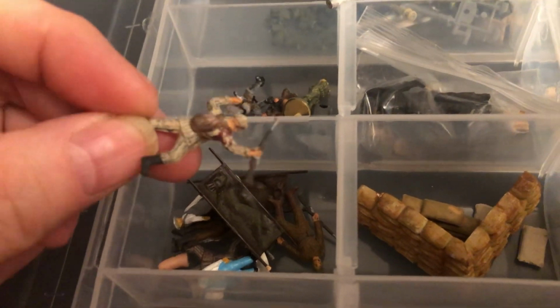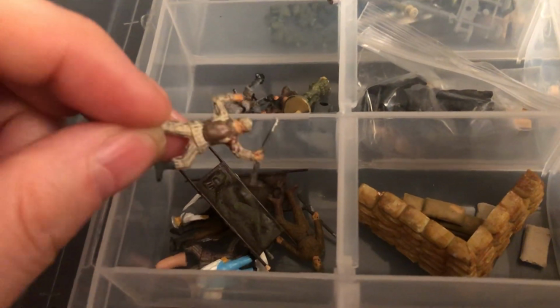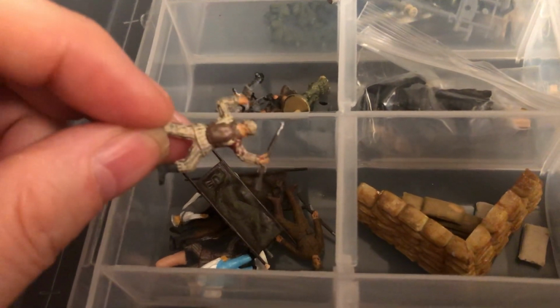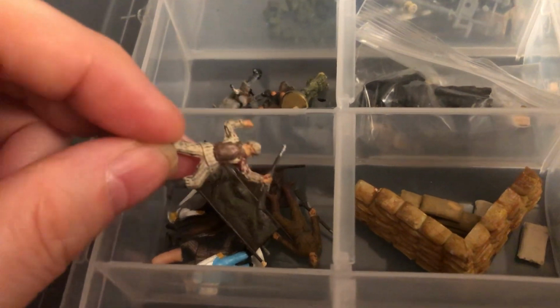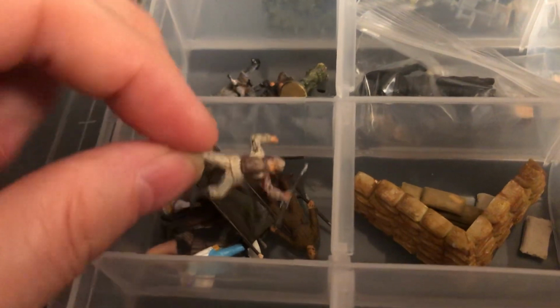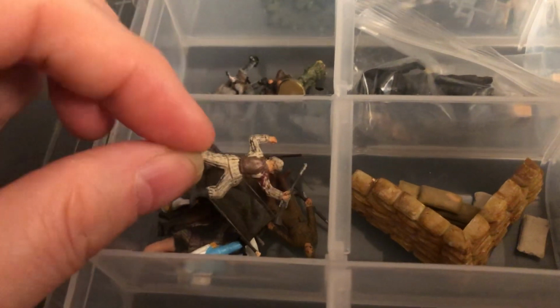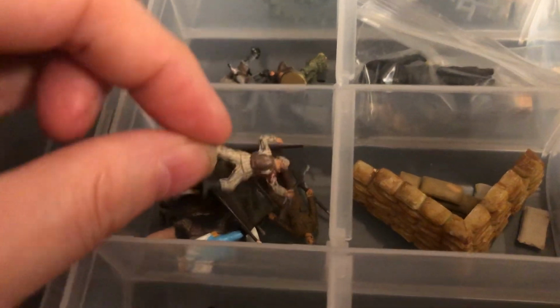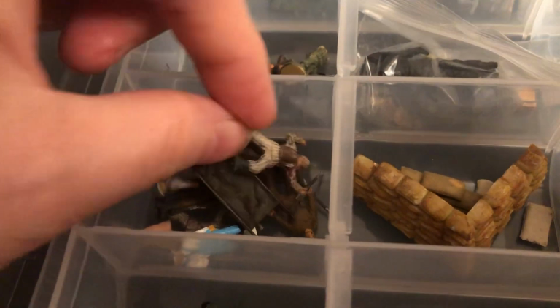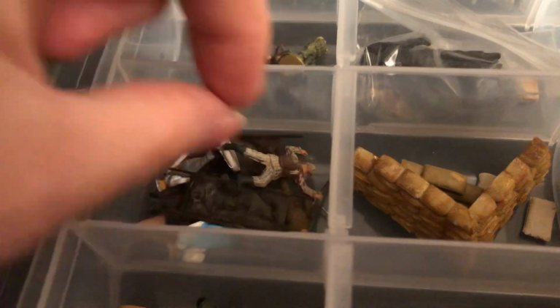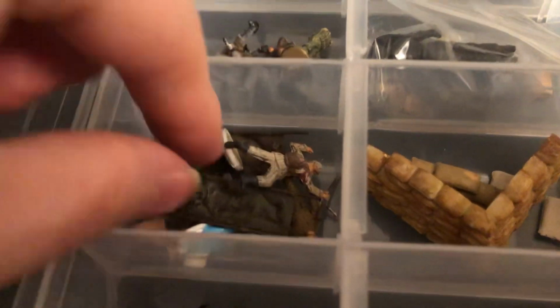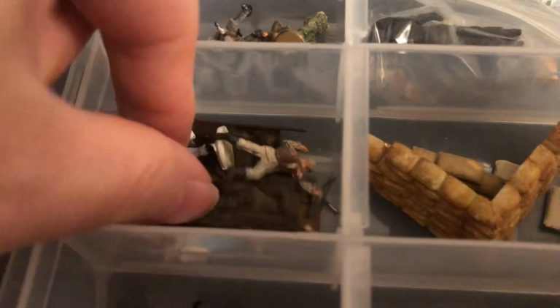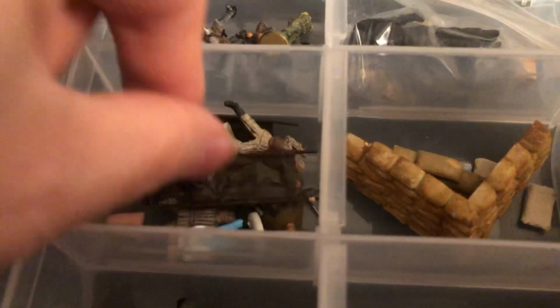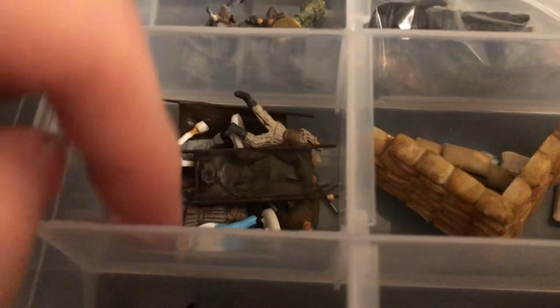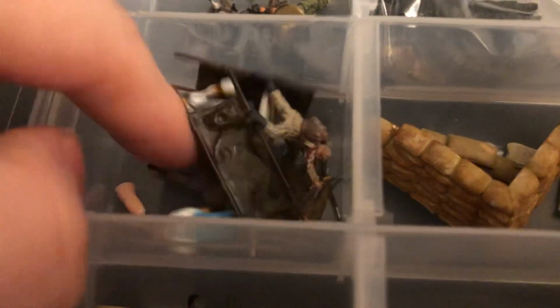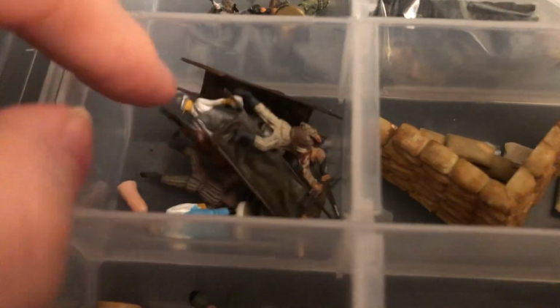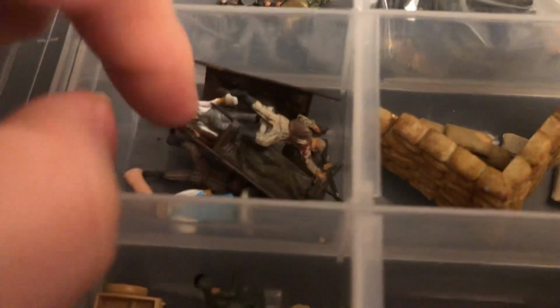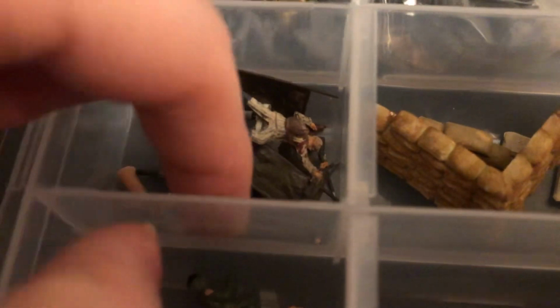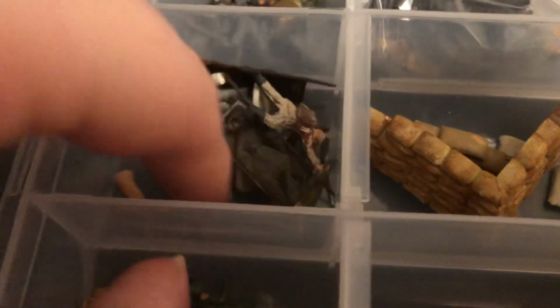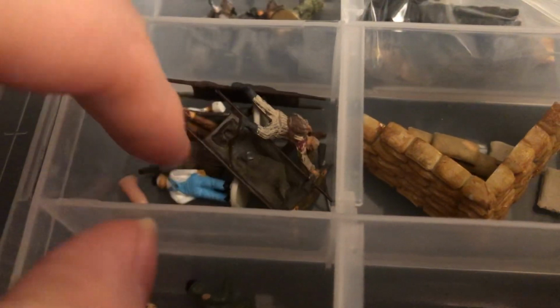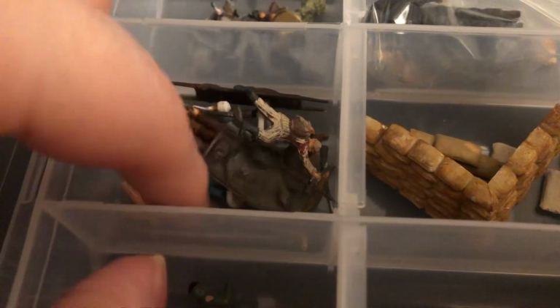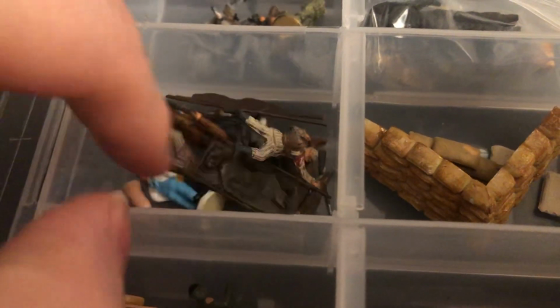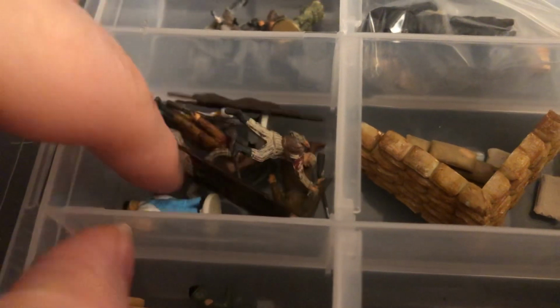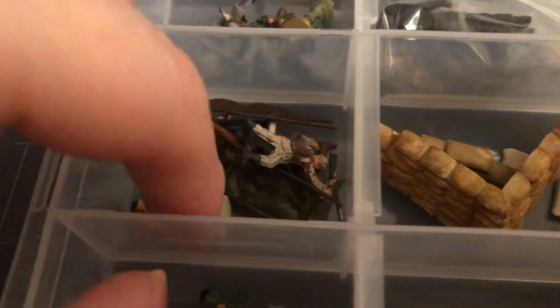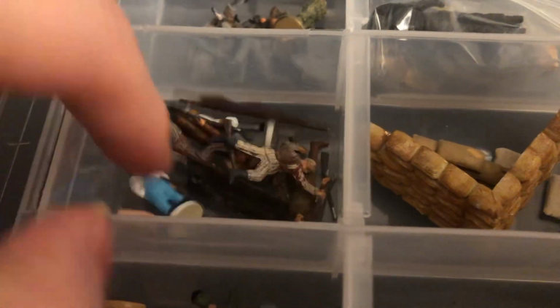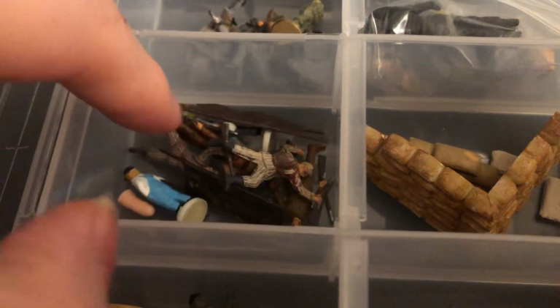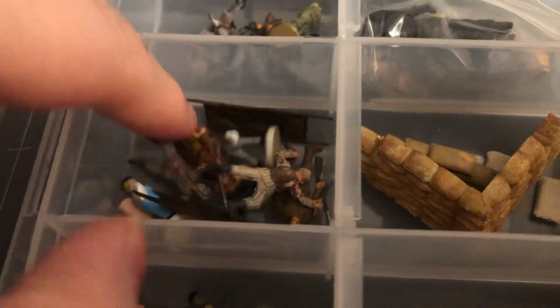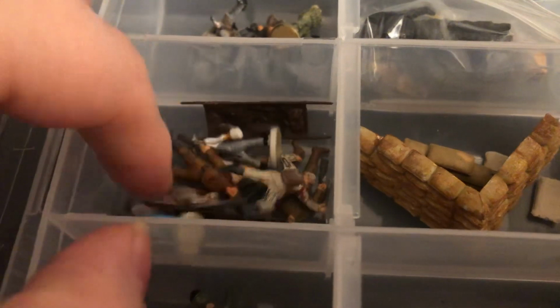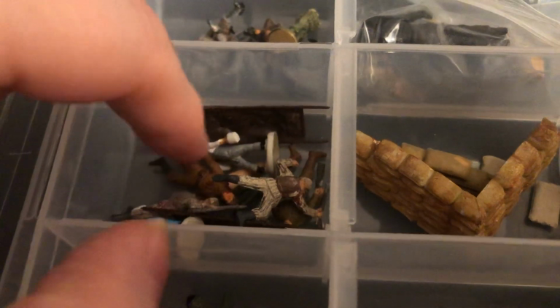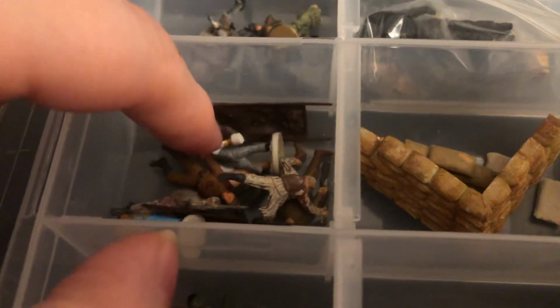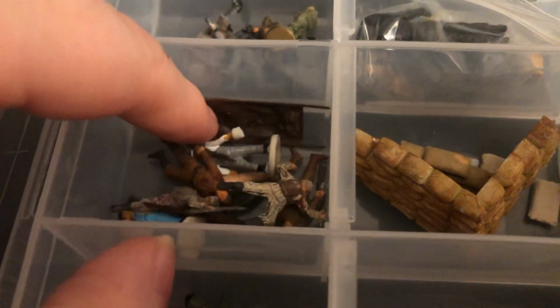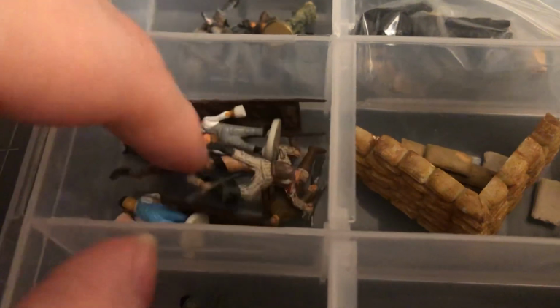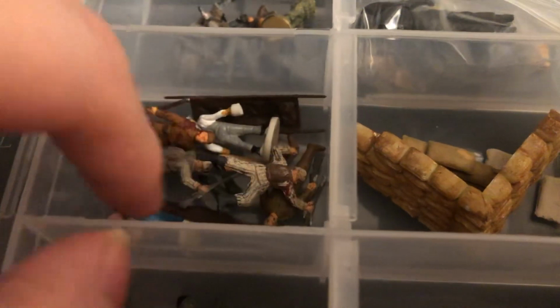This is another one — I believe one of the Pegasus brand sets. And then these guys, I think, came from some HO trains. Got the ones that are brightly colored there.